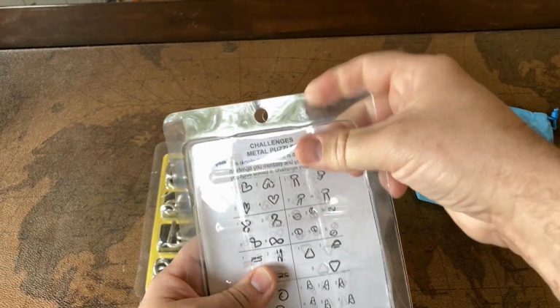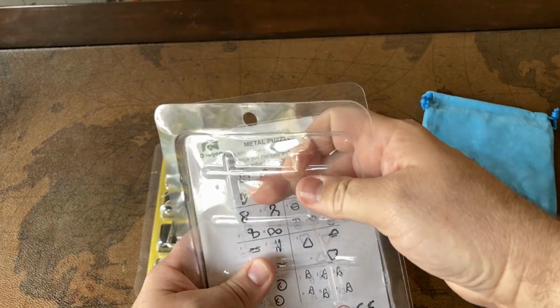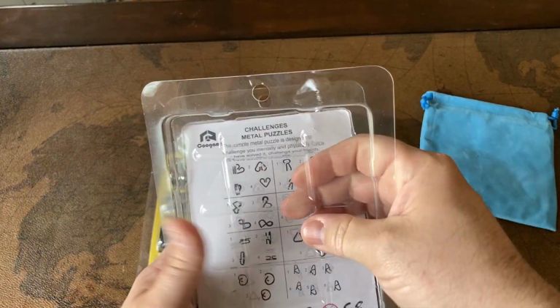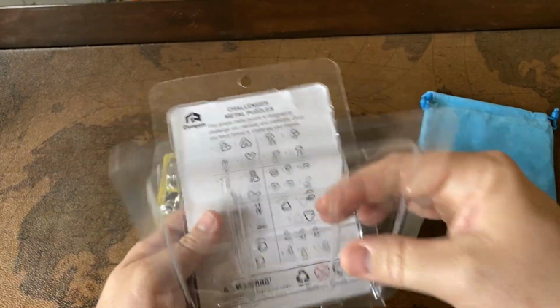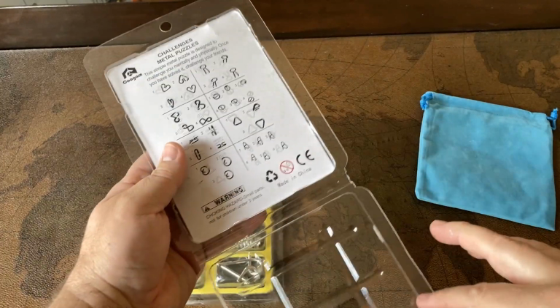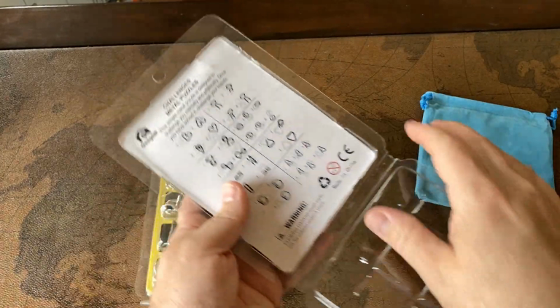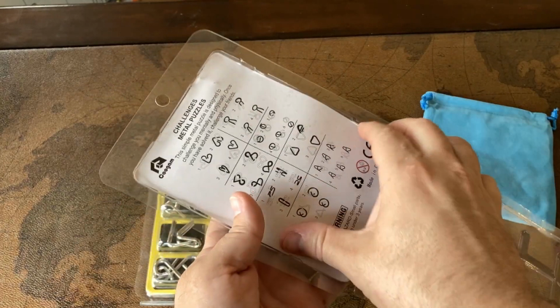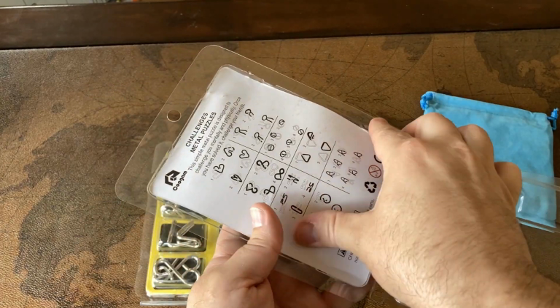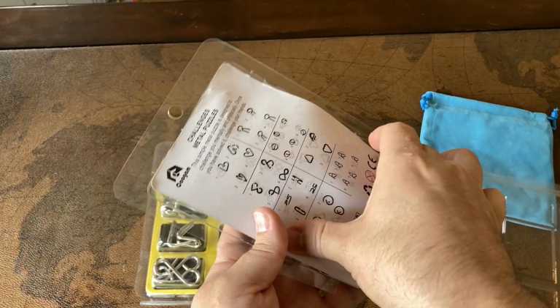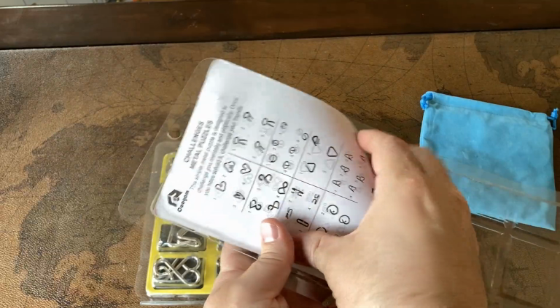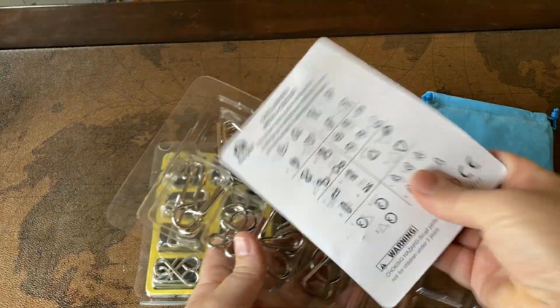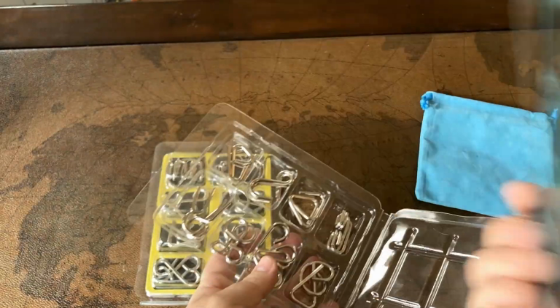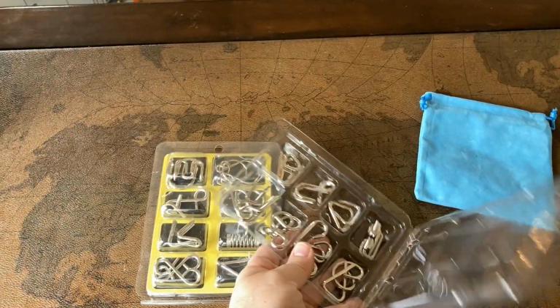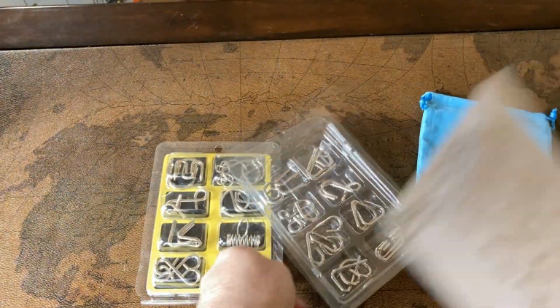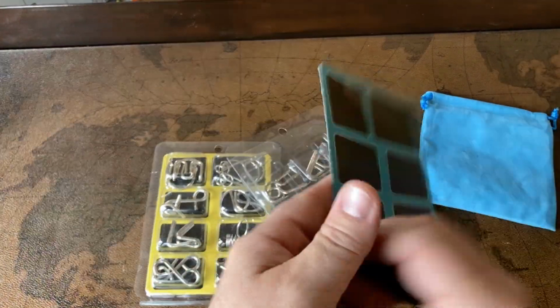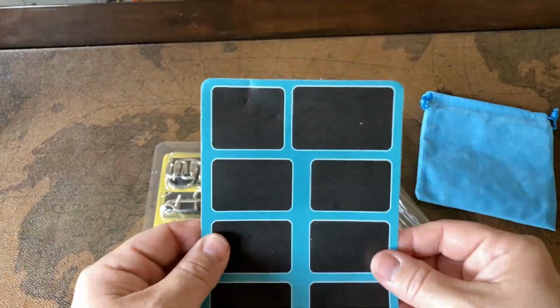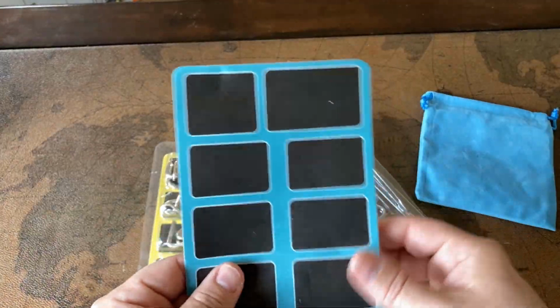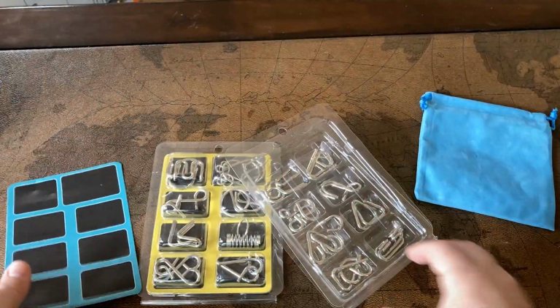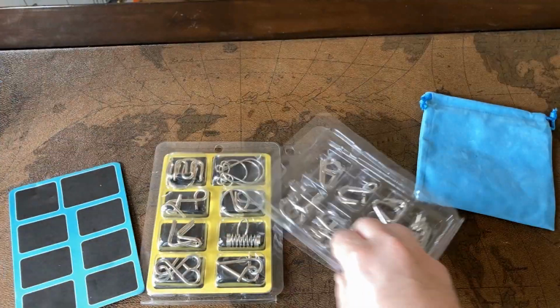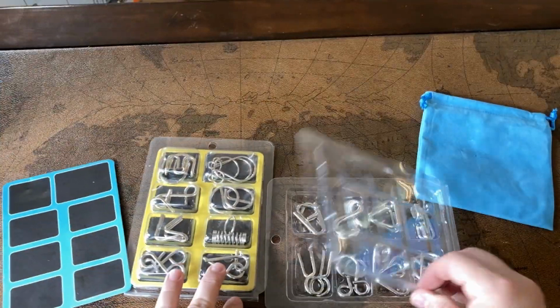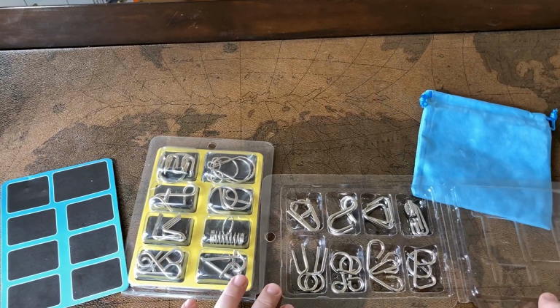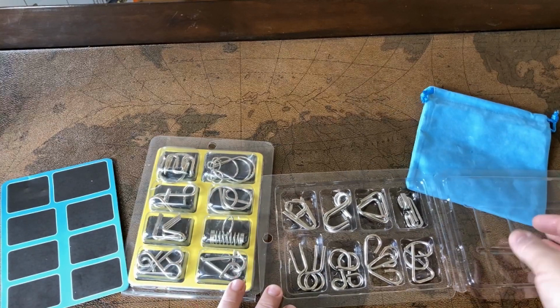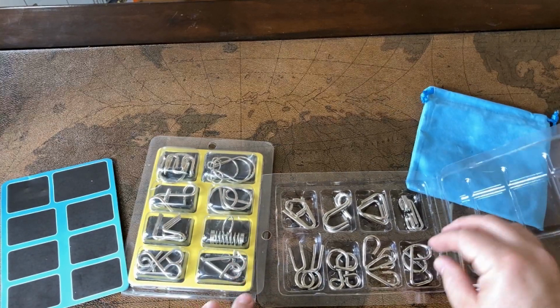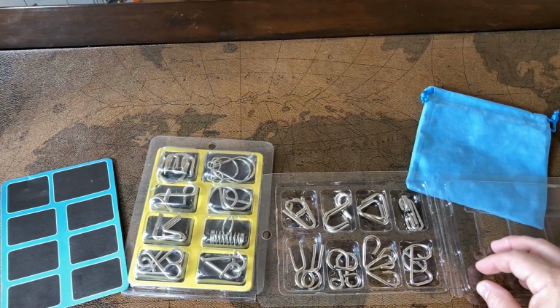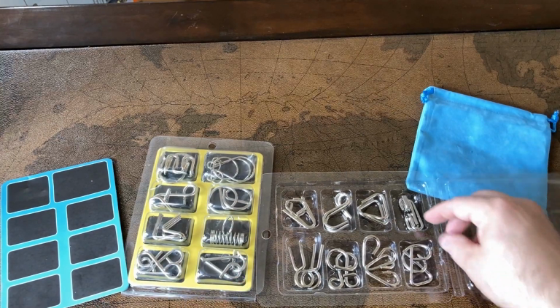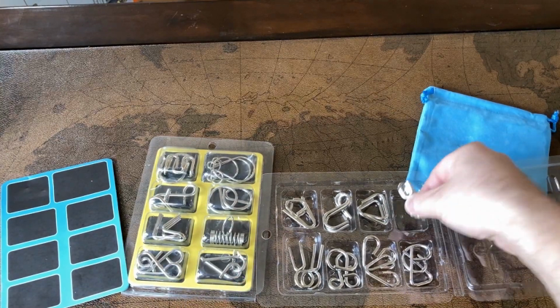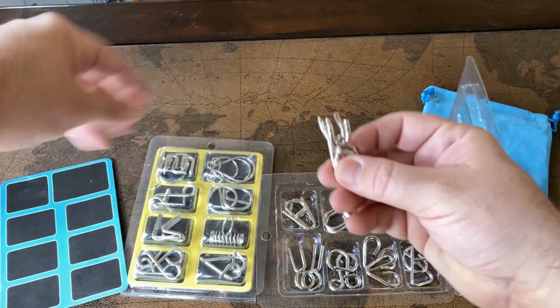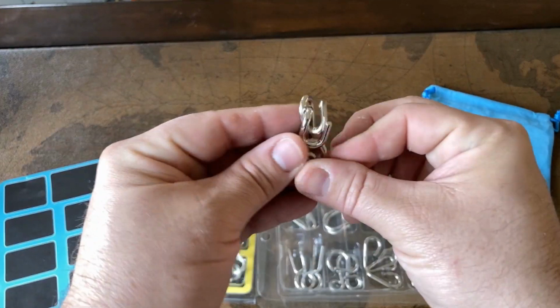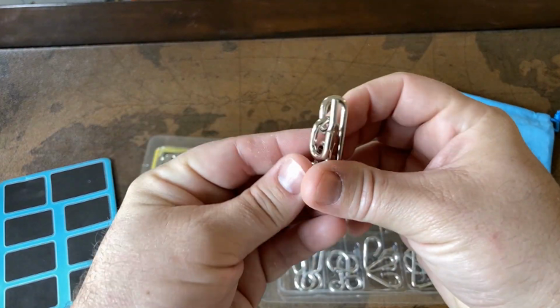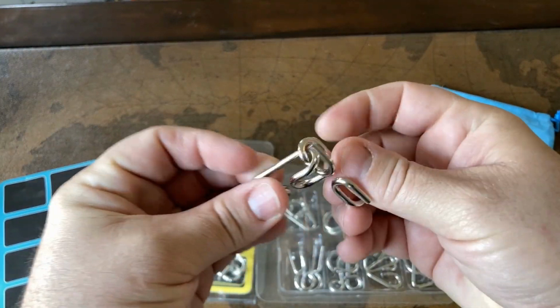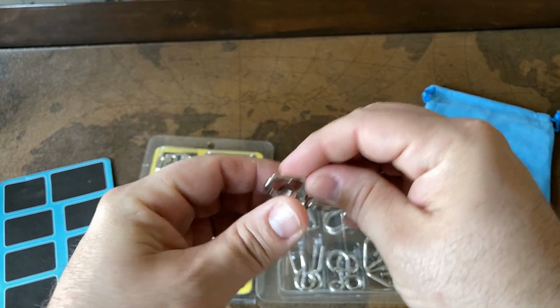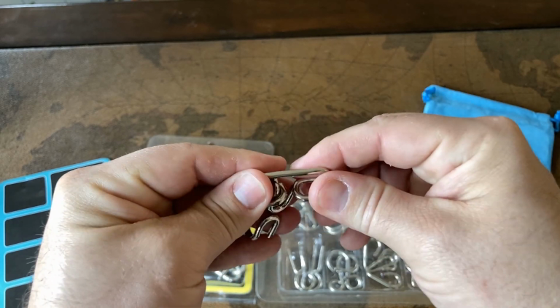They do come with a set of instructions showing how to solve them. So if you don't know how to solve them and you want to try, it will tell you how. I'm not actually going to walk you through the solutions, but let me pull one out — let's just grab something like this.